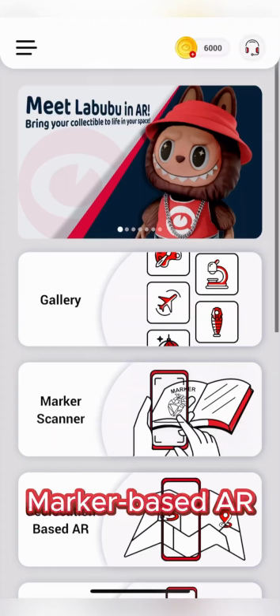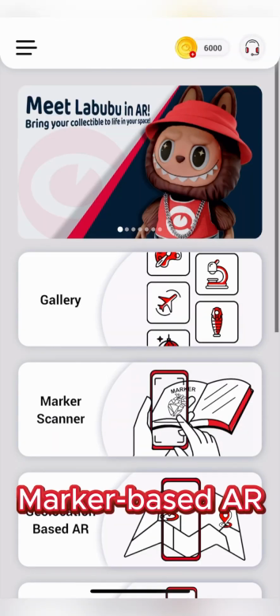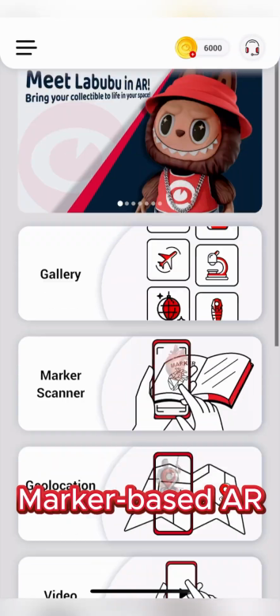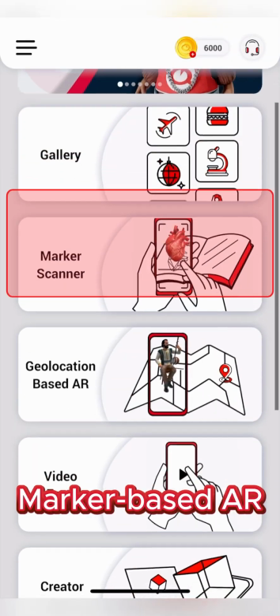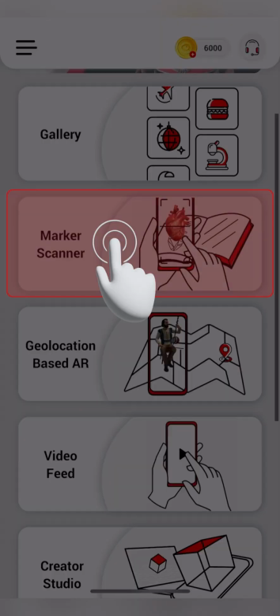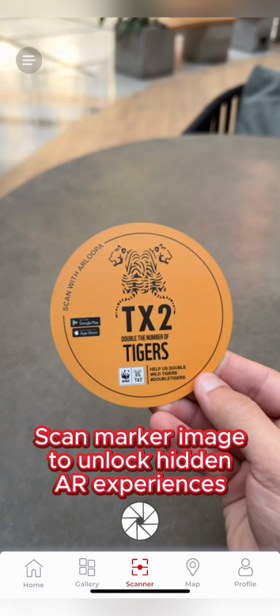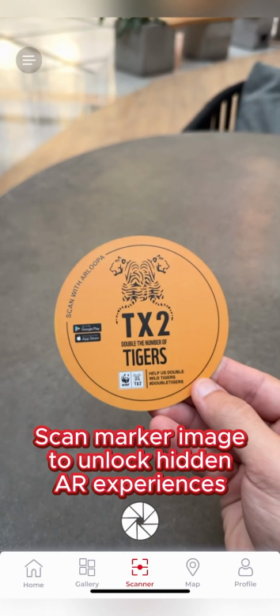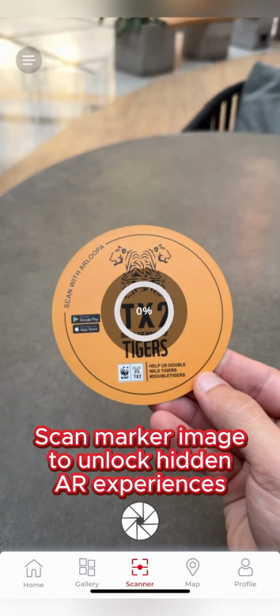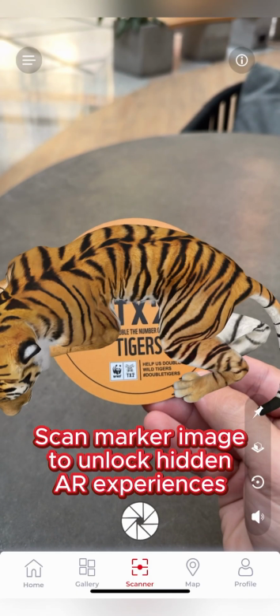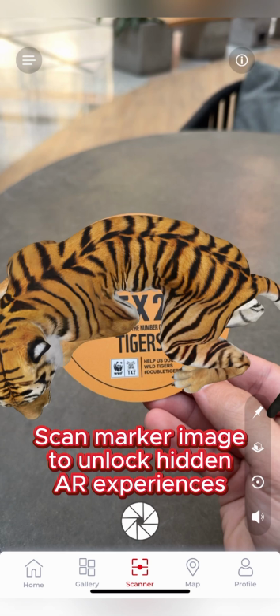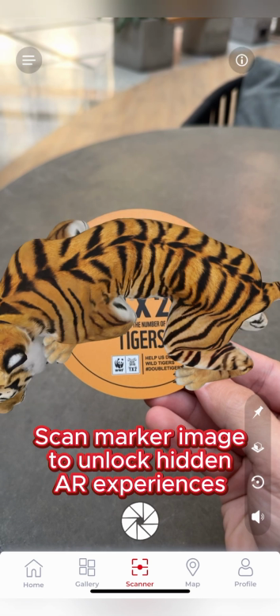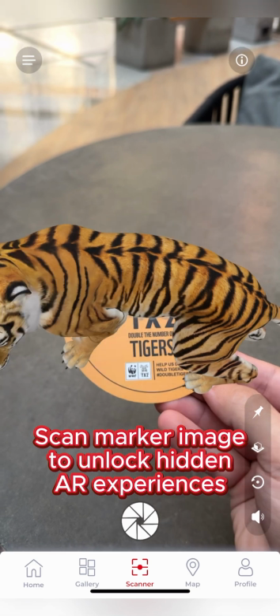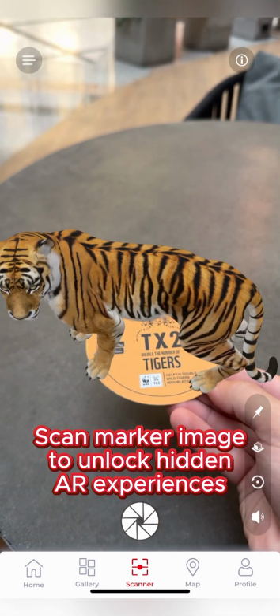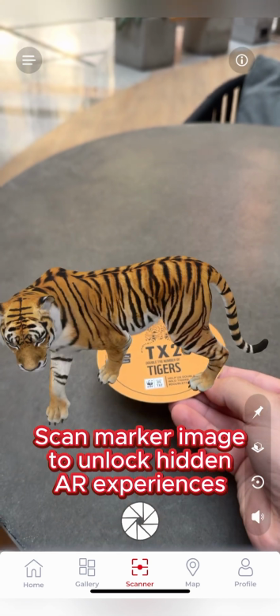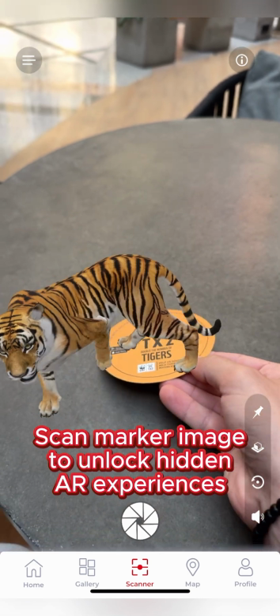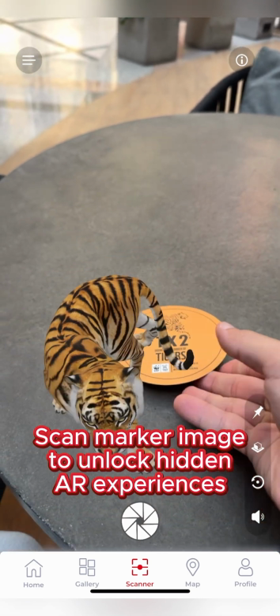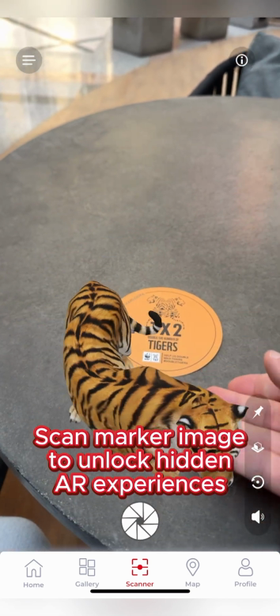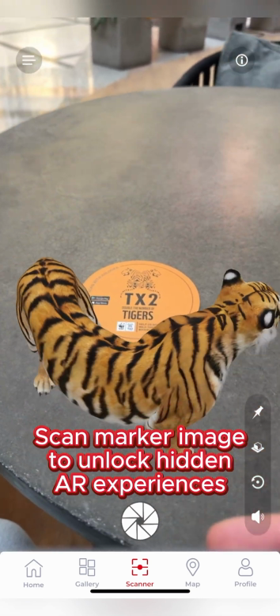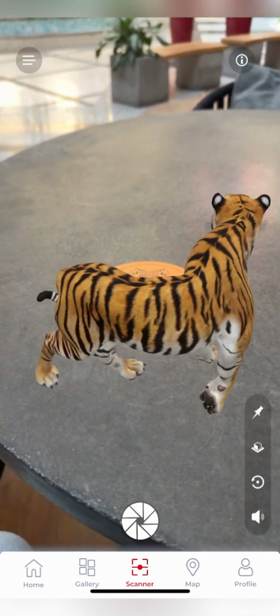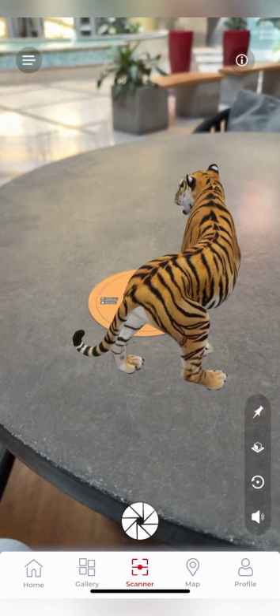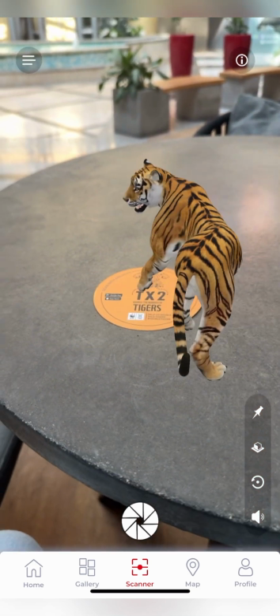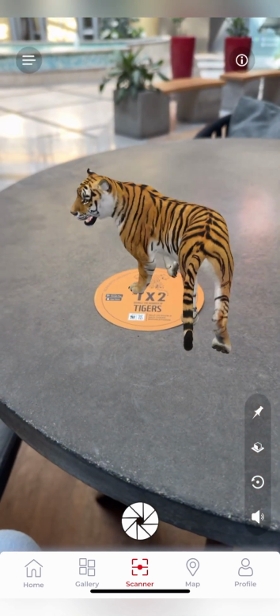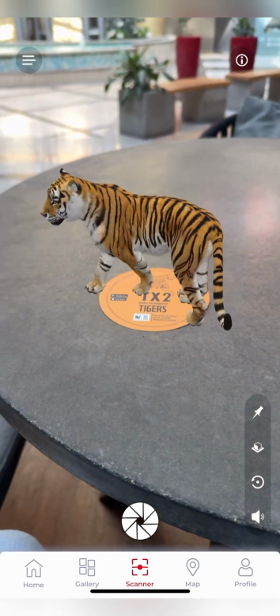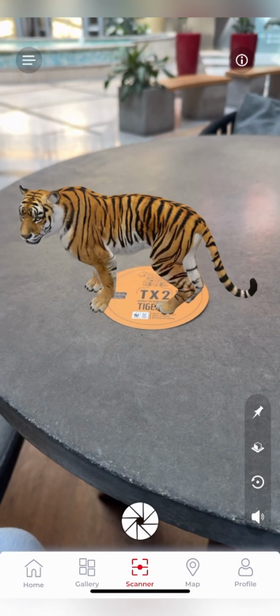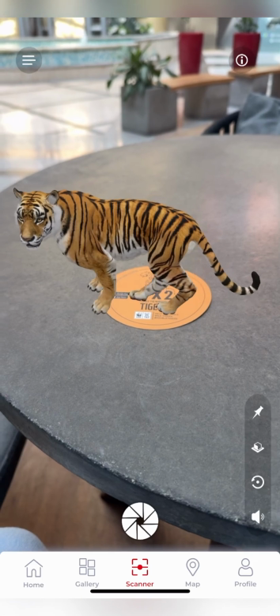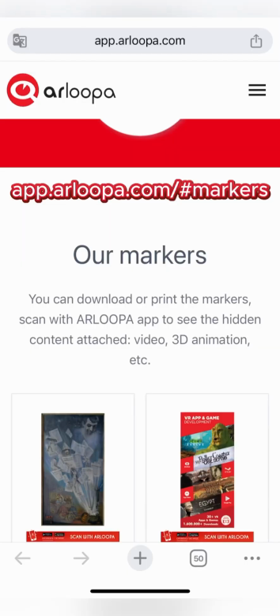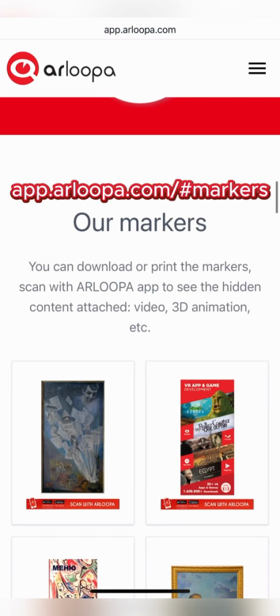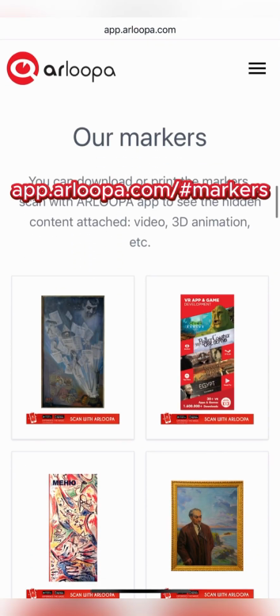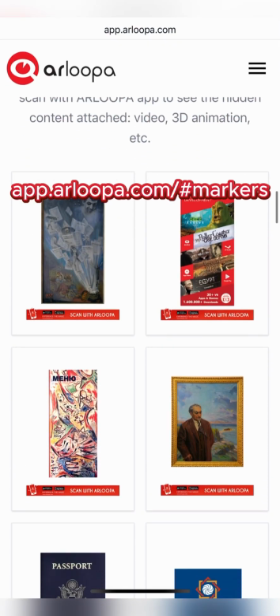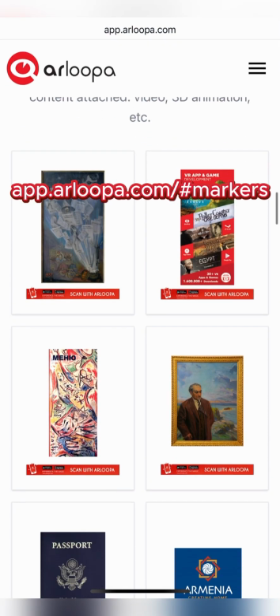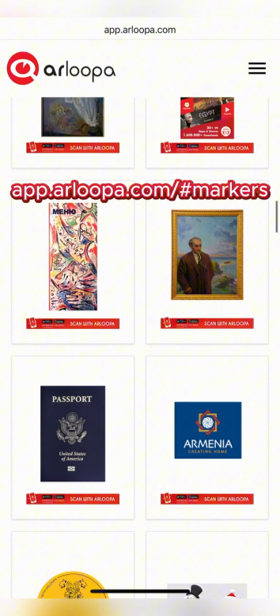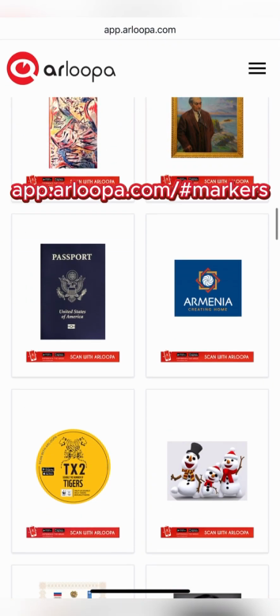For marker-based AR, open the marker scanner and point your camera at a supported marker image to unlock the hidden AR experience. You can download Arlupa-made marker images from our website.